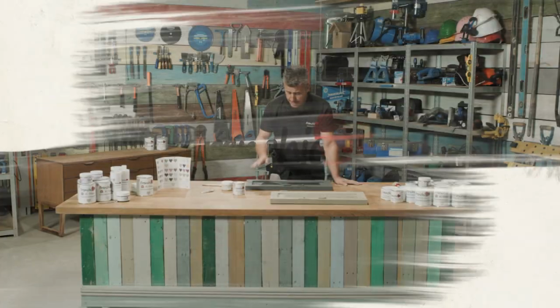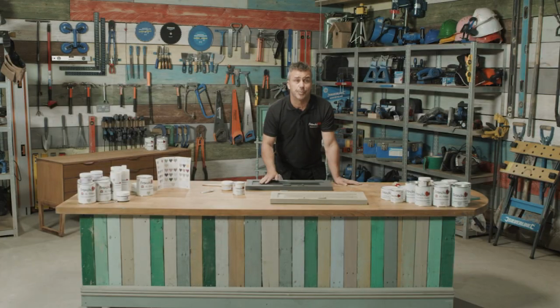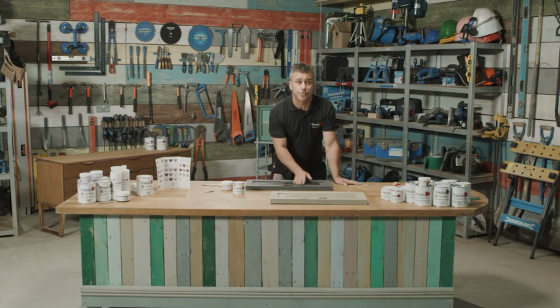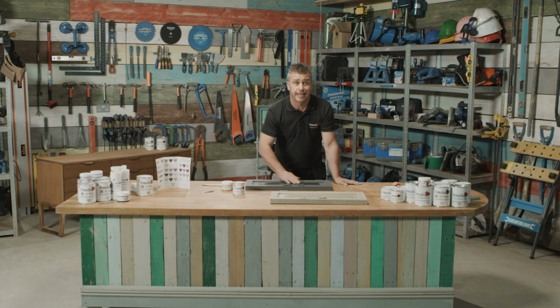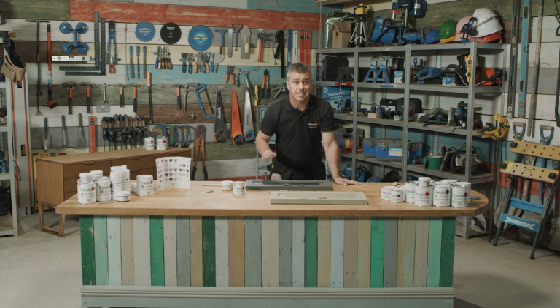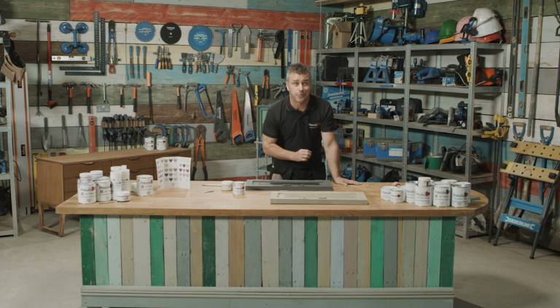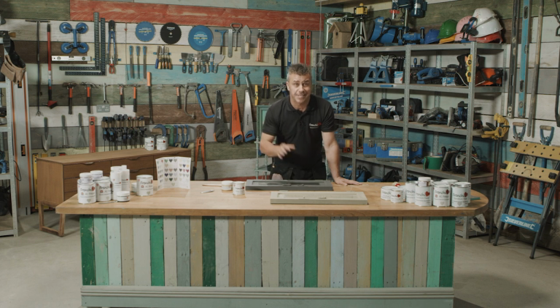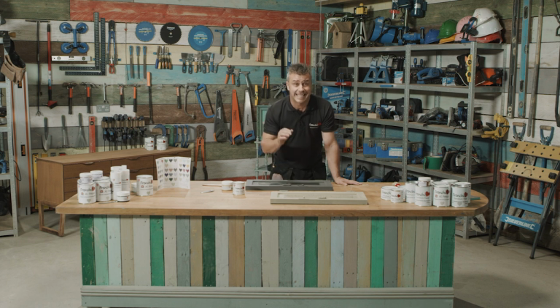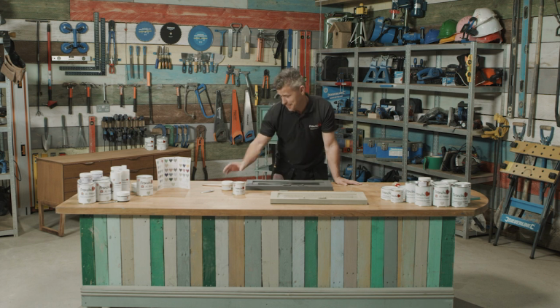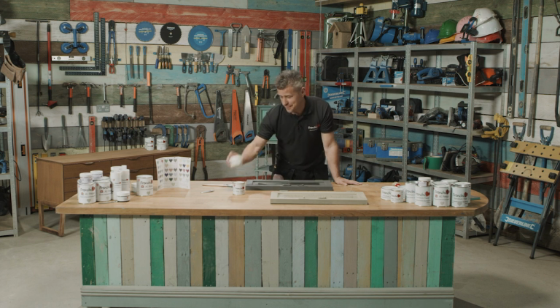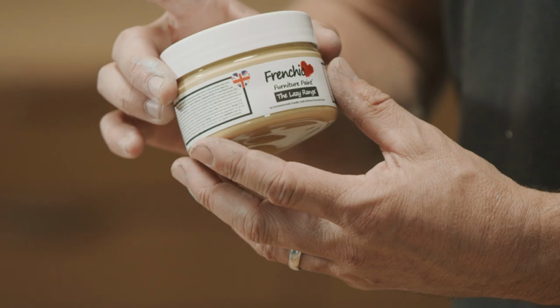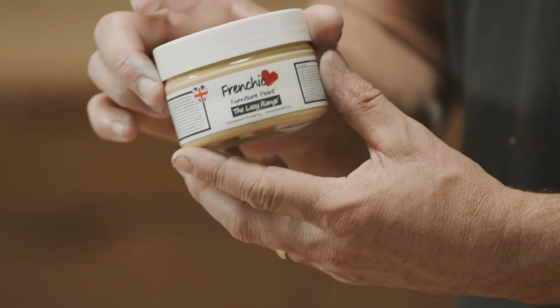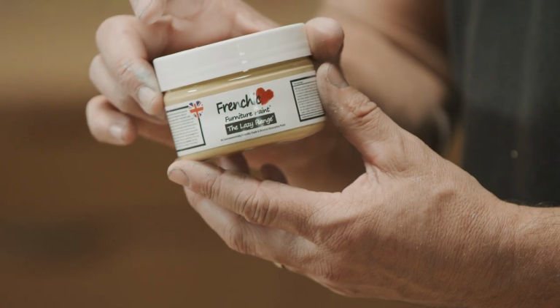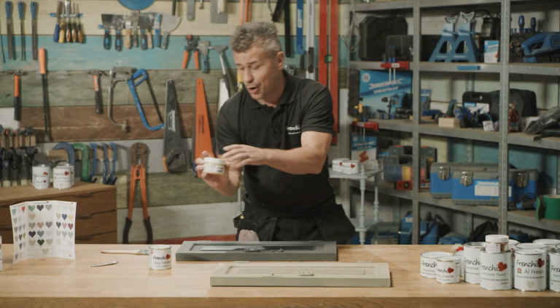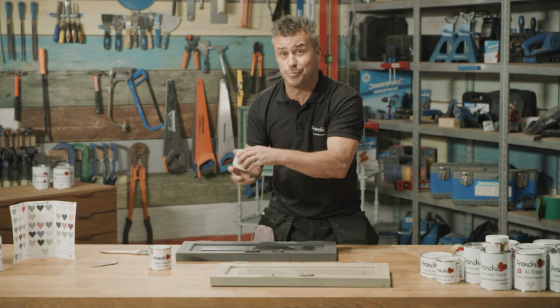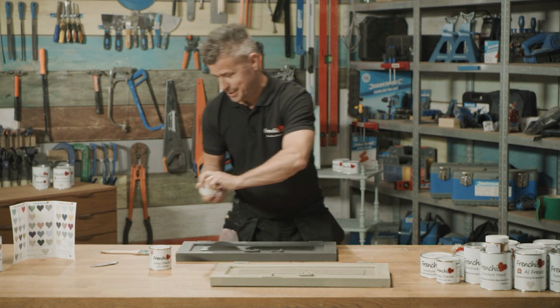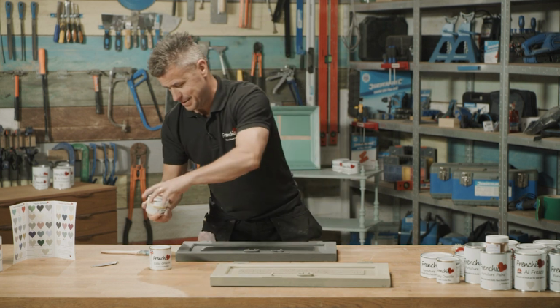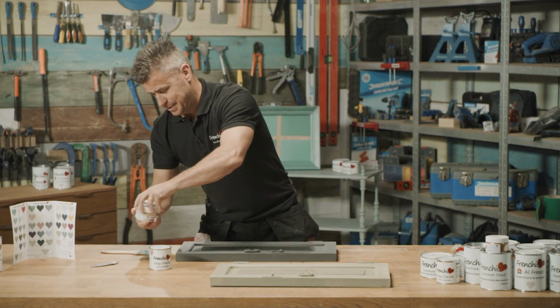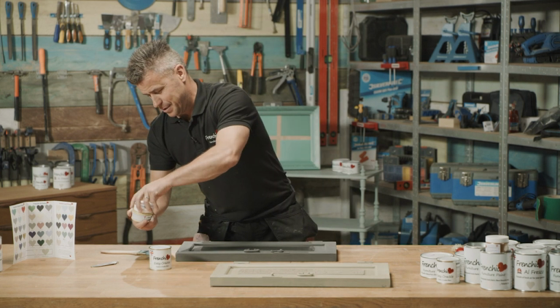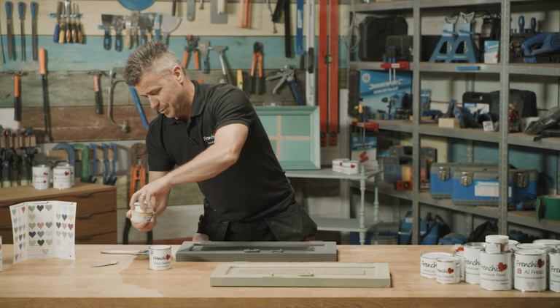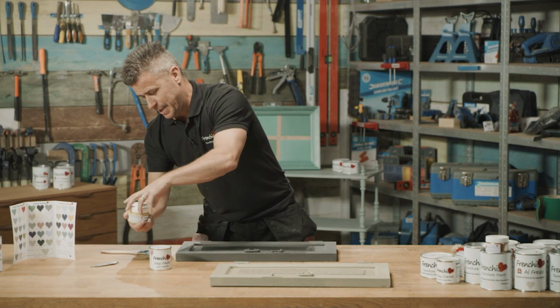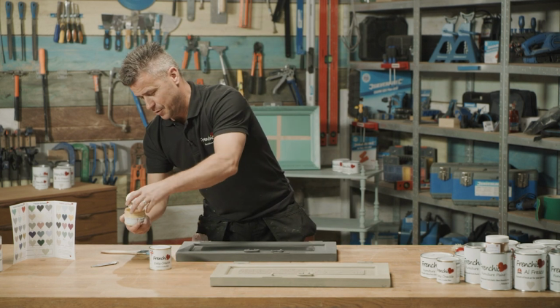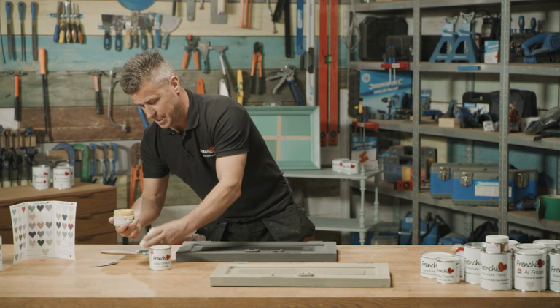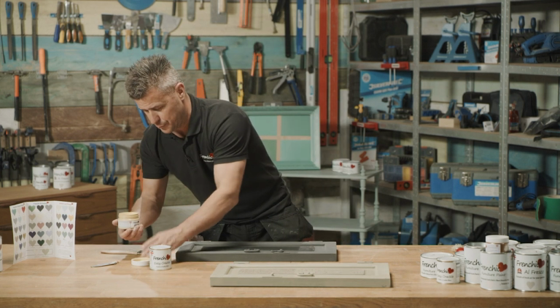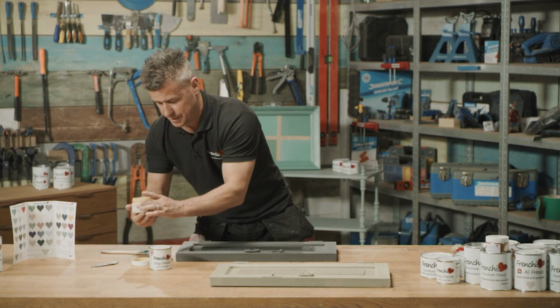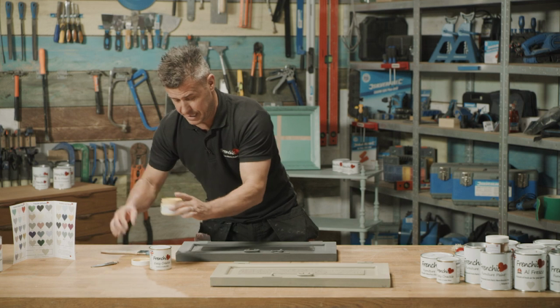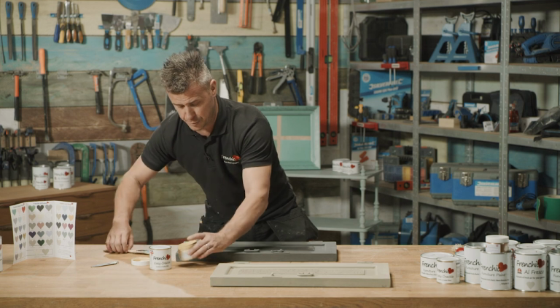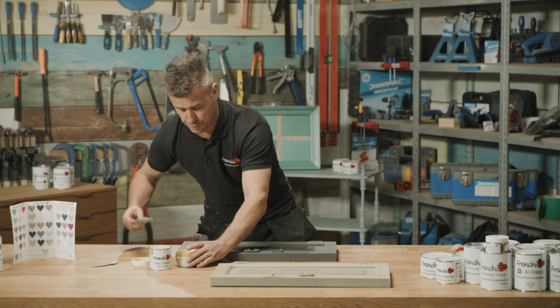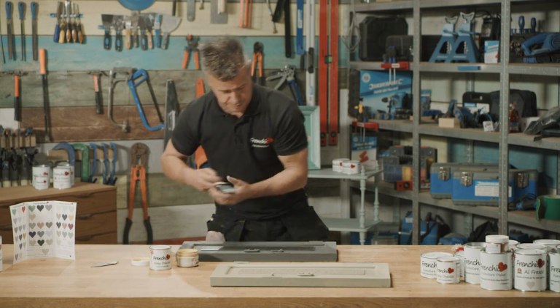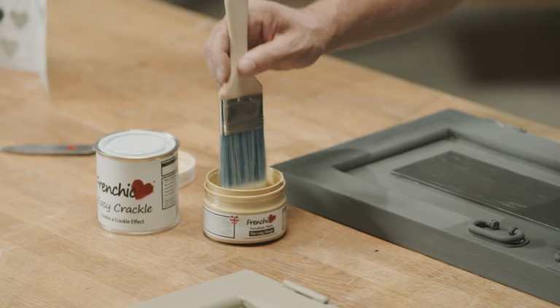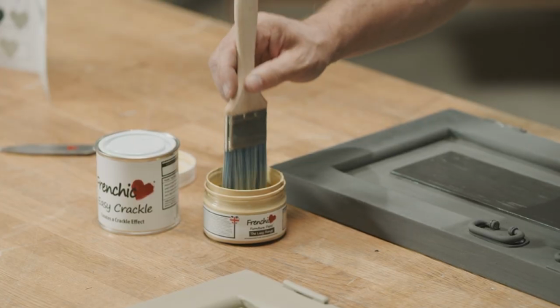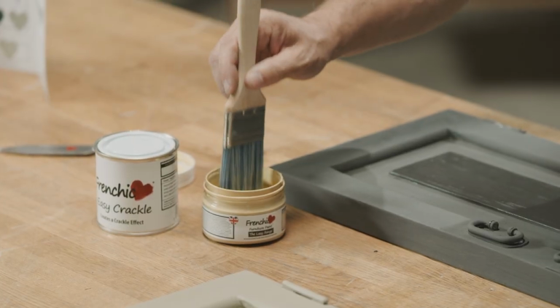Now it's completely dry — this is where the fun starts. It's time for the other color, which I've chosen as Hot as Mustard, so I'm going to apply this on with the same paintbrush — cleaned in between of course — and we can watch the magic happen.